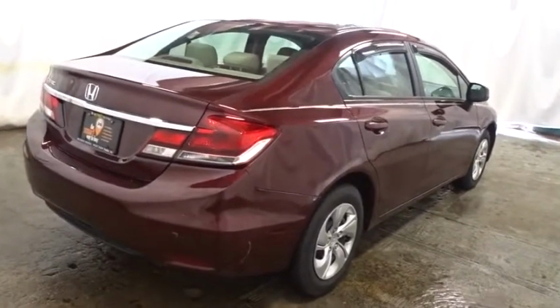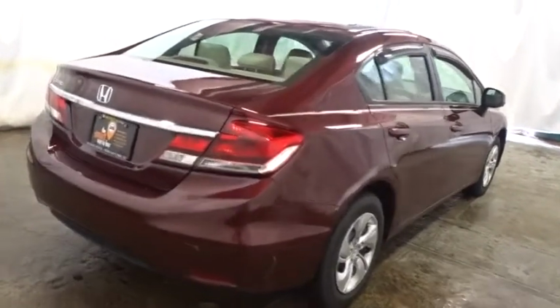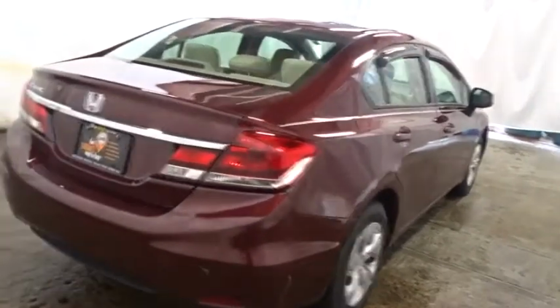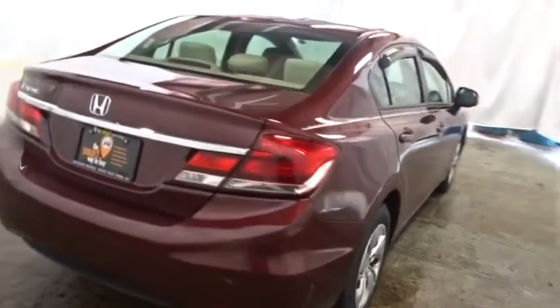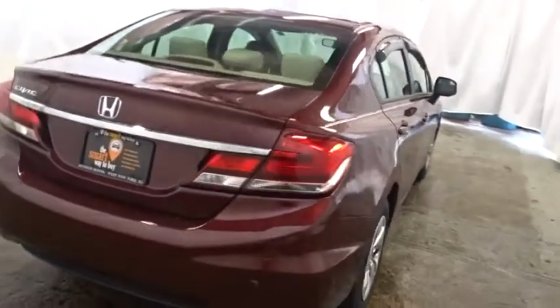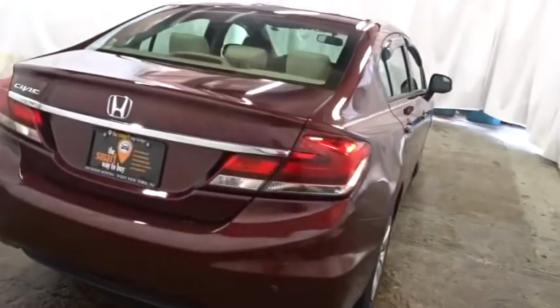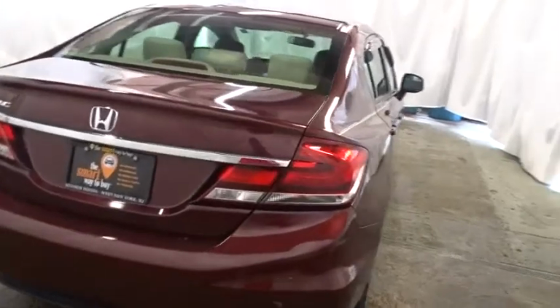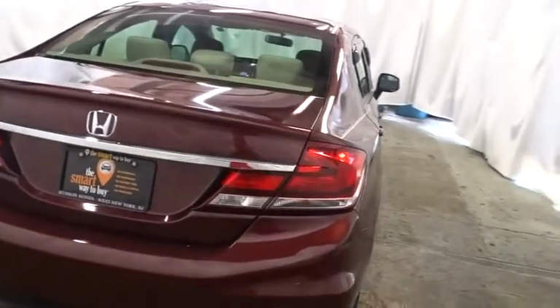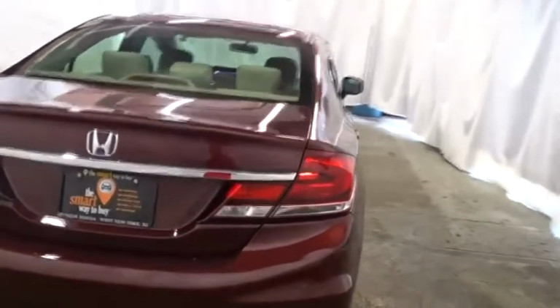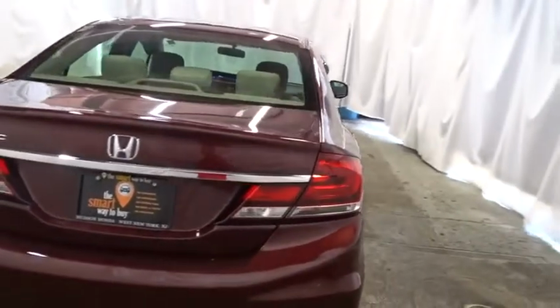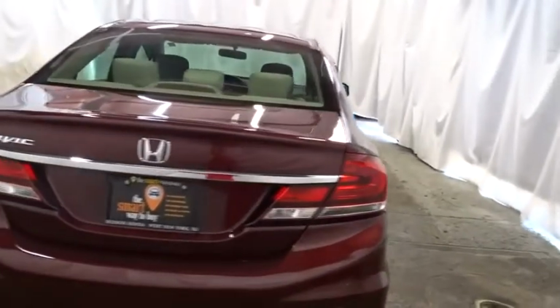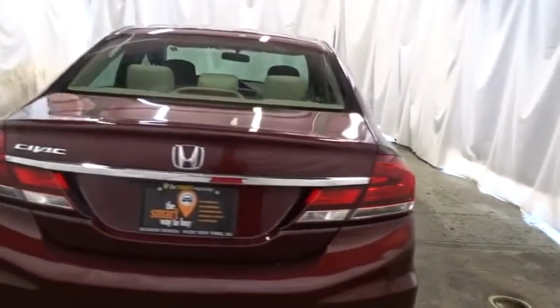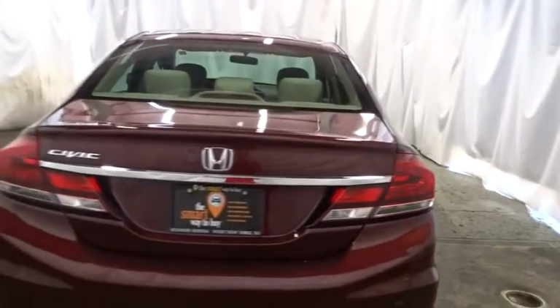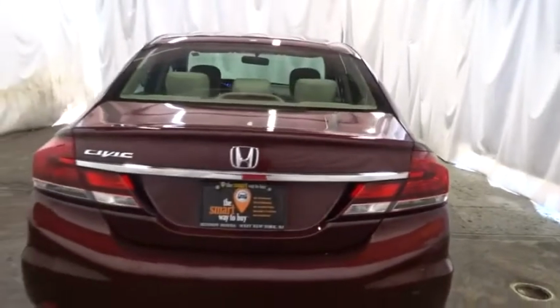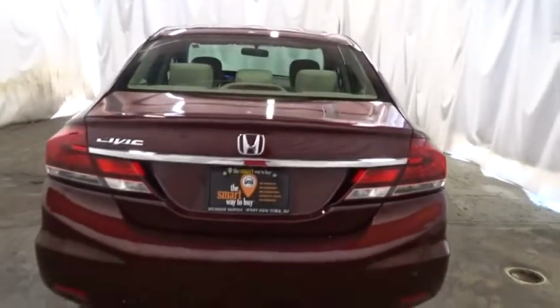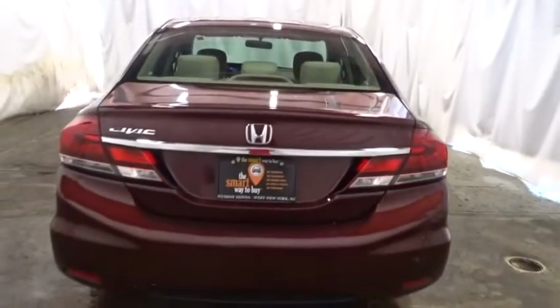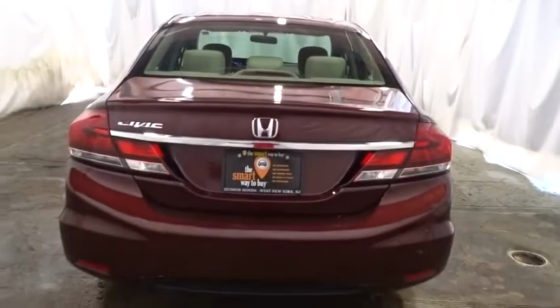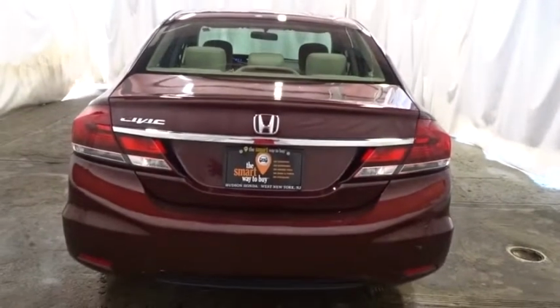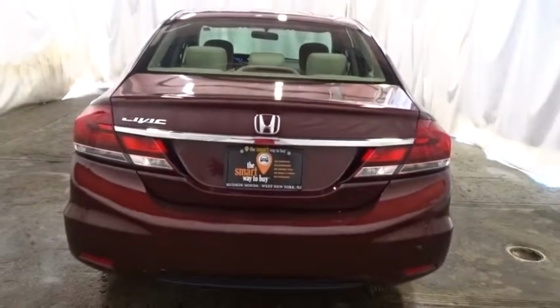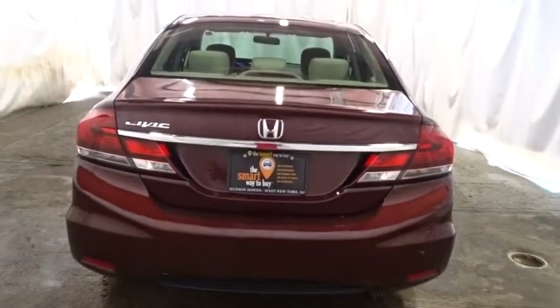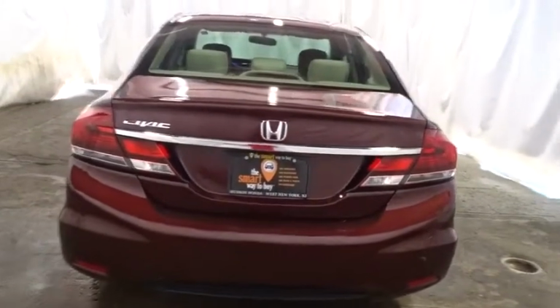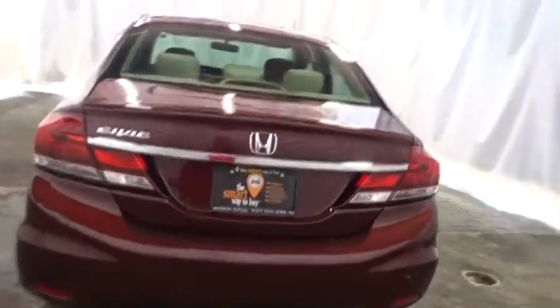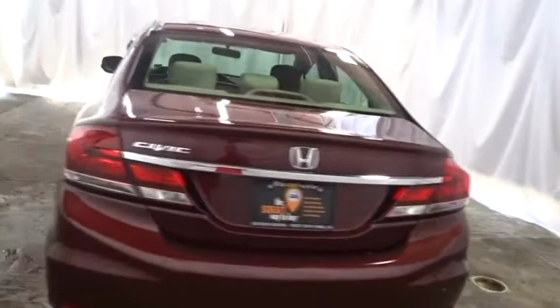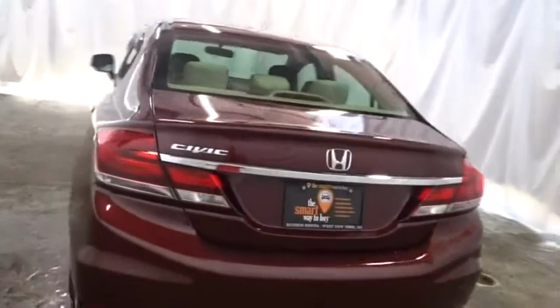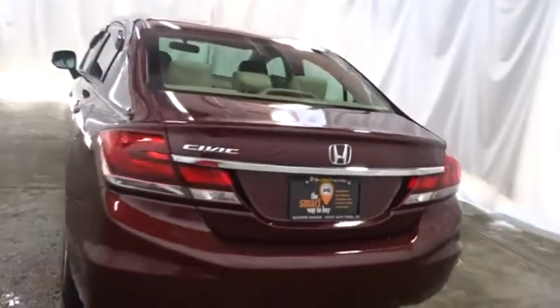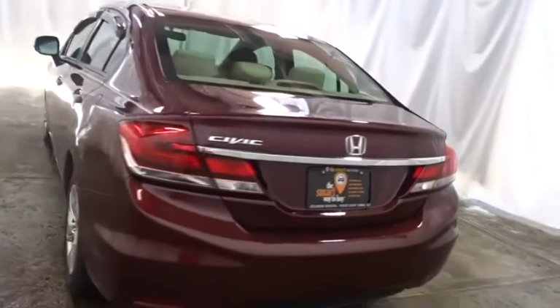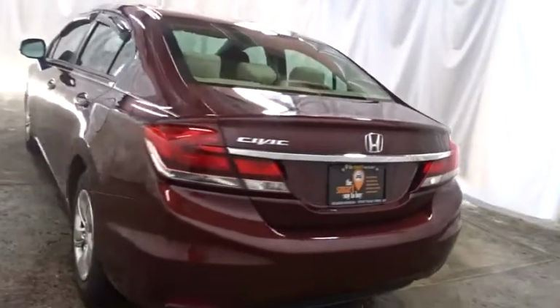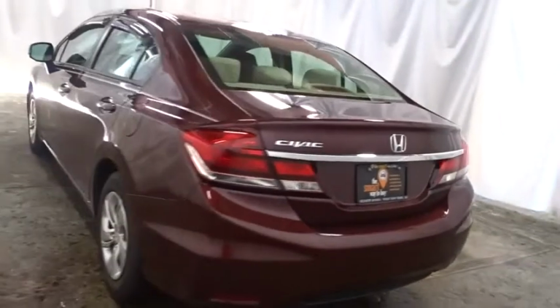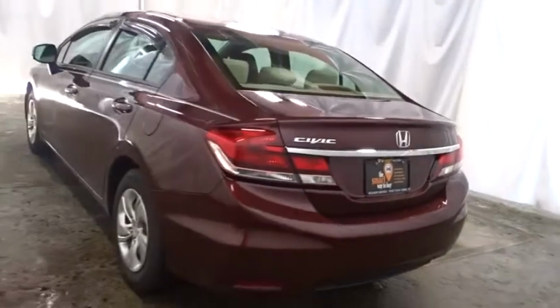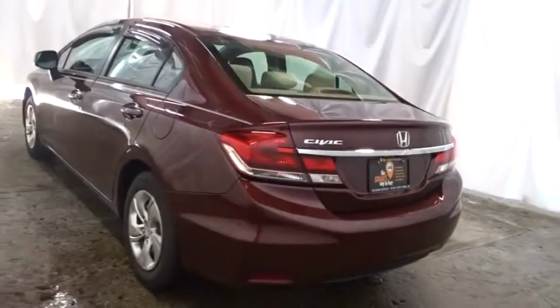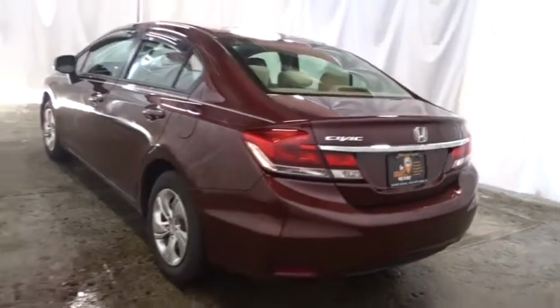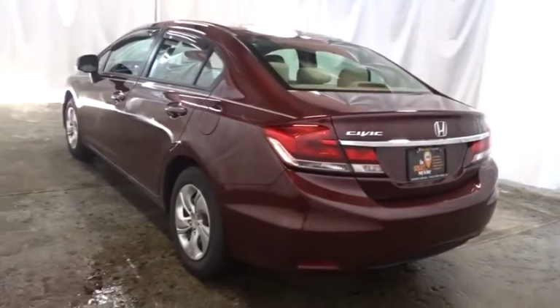Side curtain air bag, vehicle stability assist, brake assist, daytime running lights, intermittent wipers, power outlets, power mirrors, map lights.